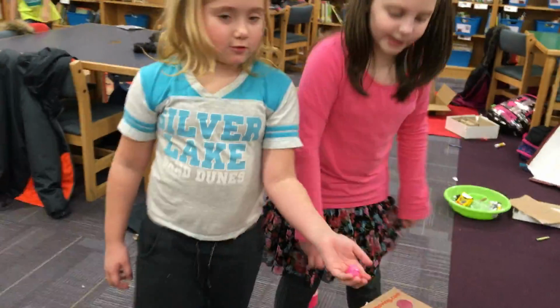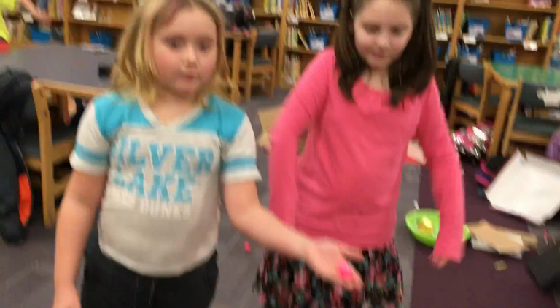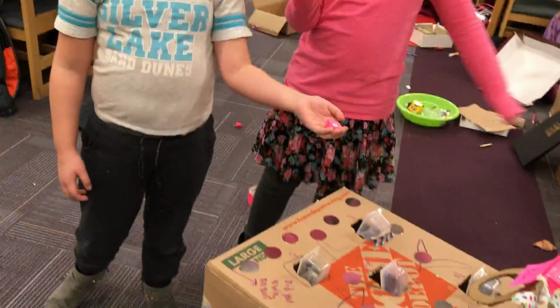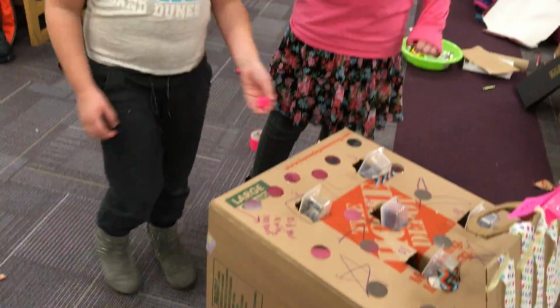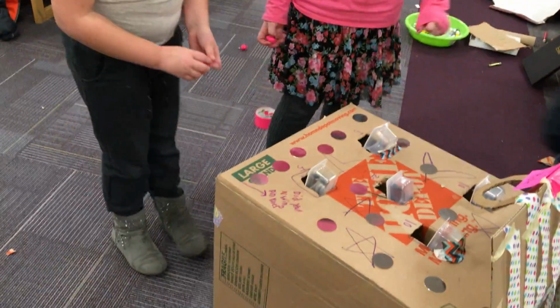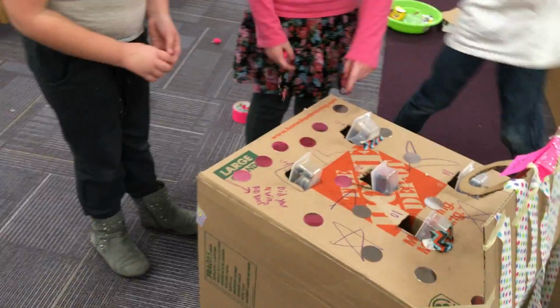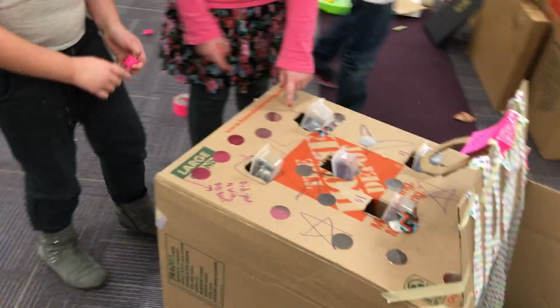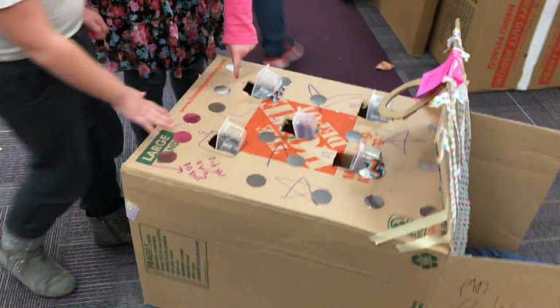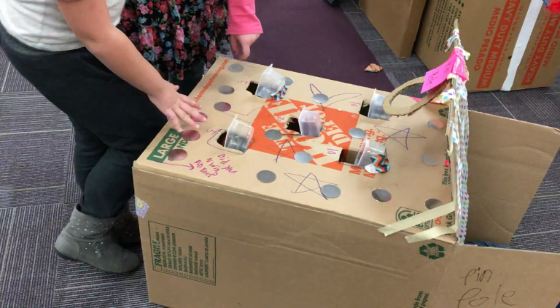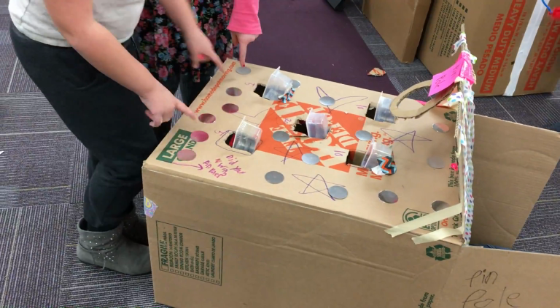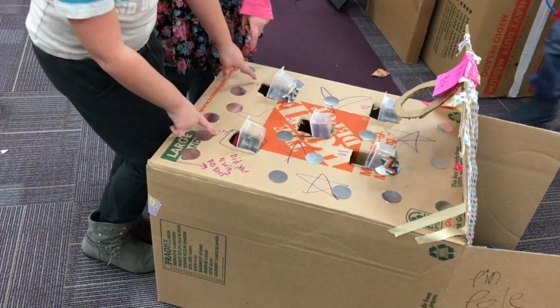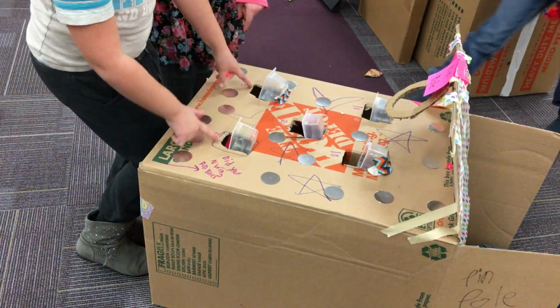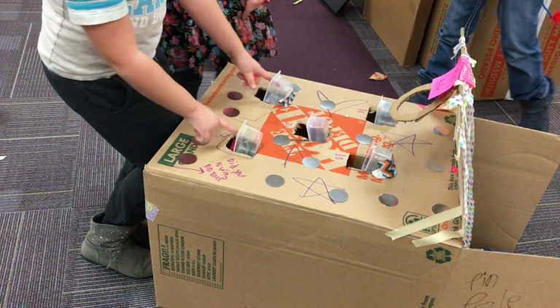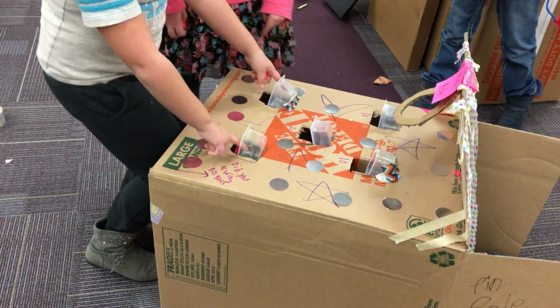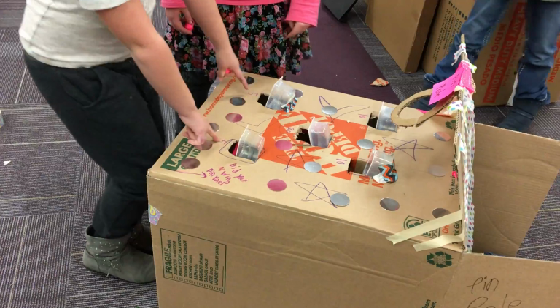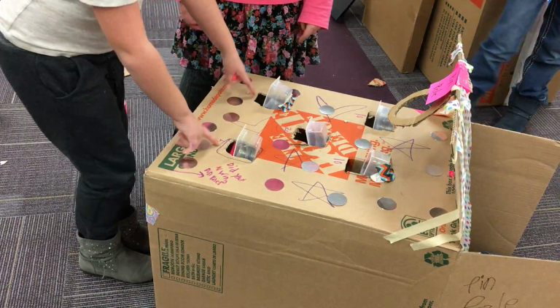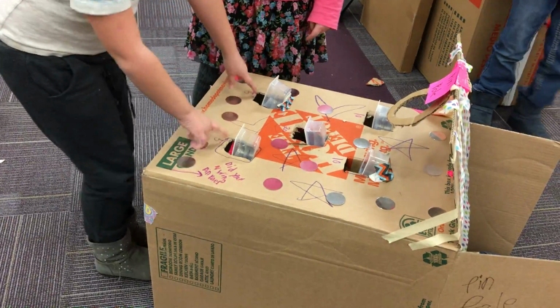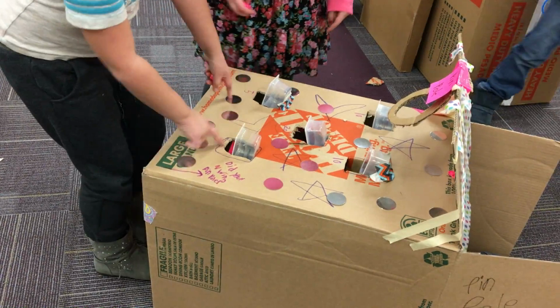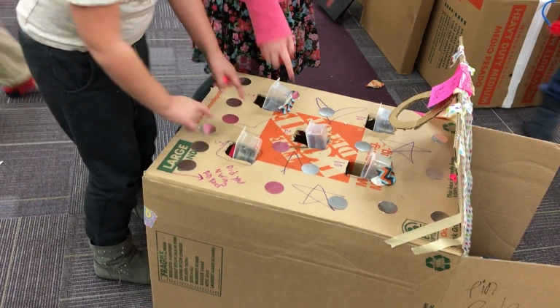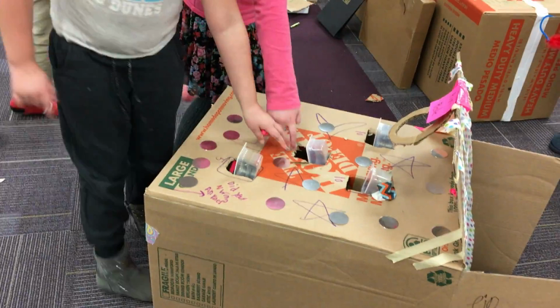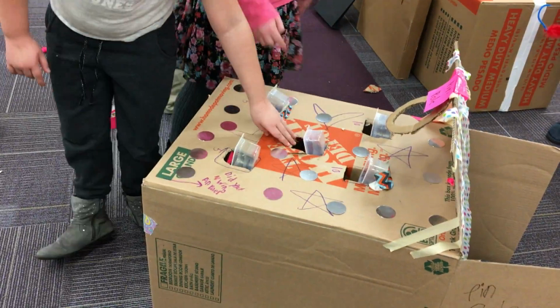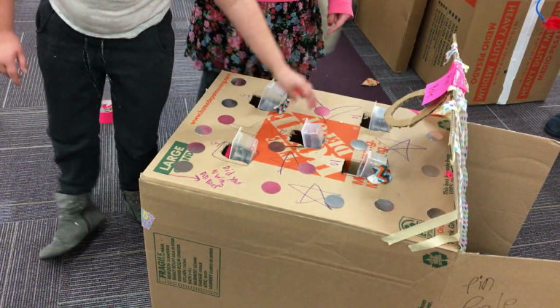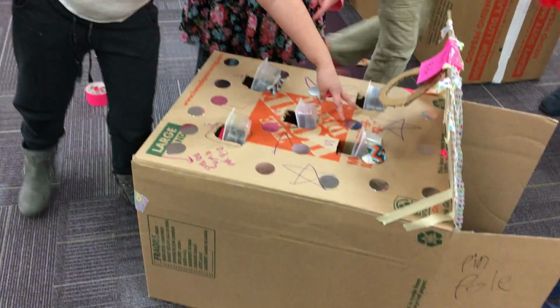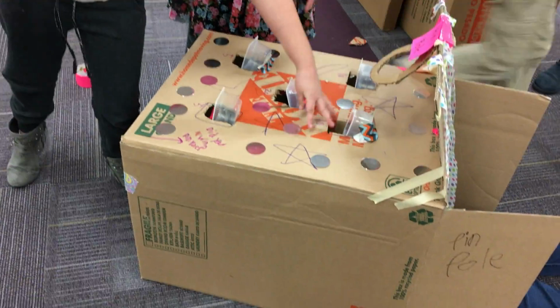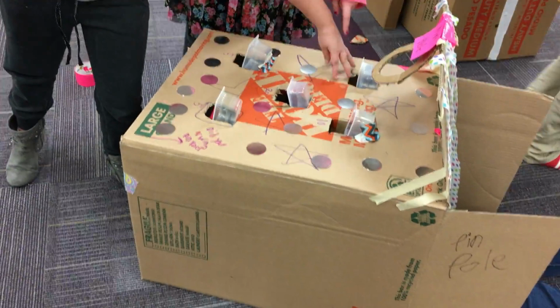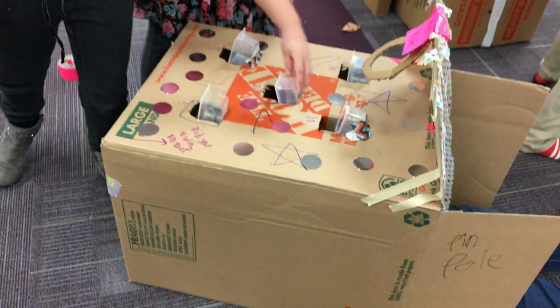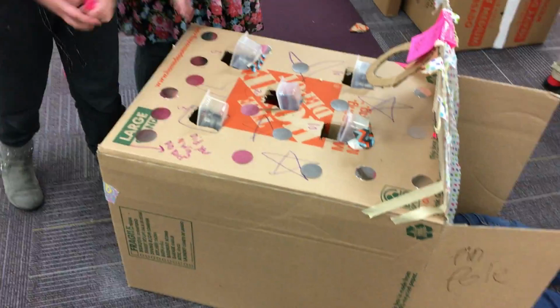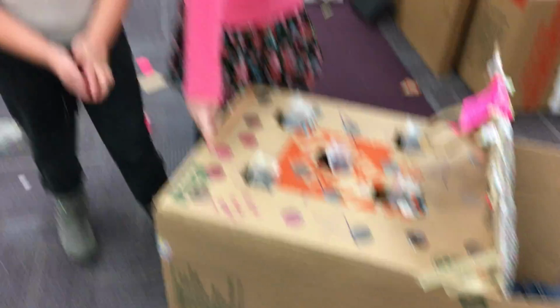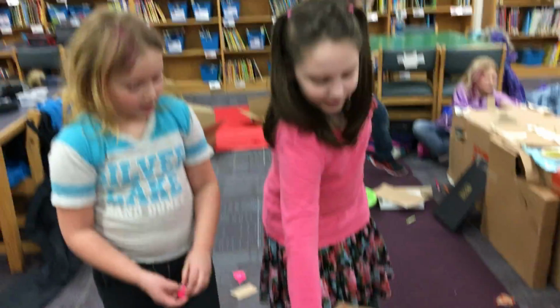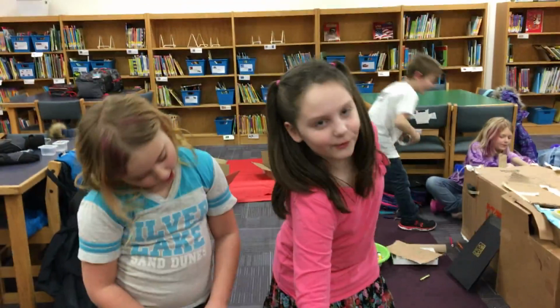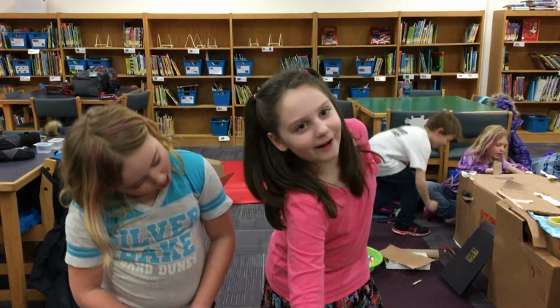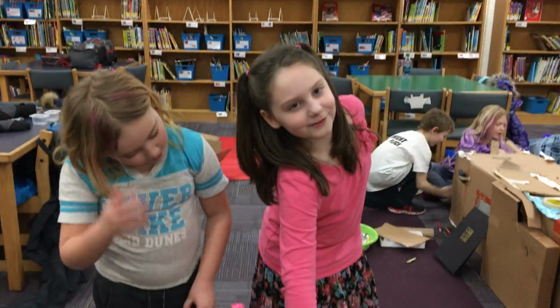You grab a ball, and then these are the points, so like these two would be five, you'd get five points, 20 and 10 right here. And there's a question if you want to answer.